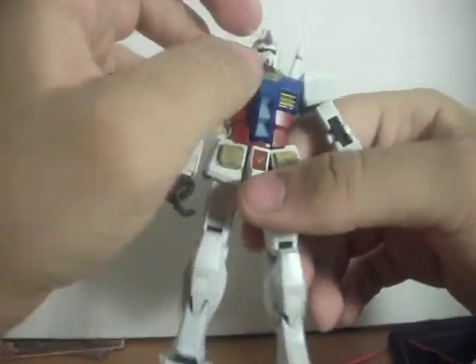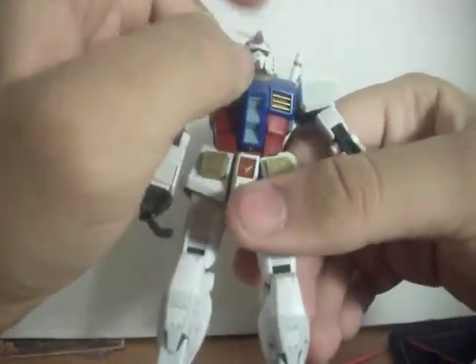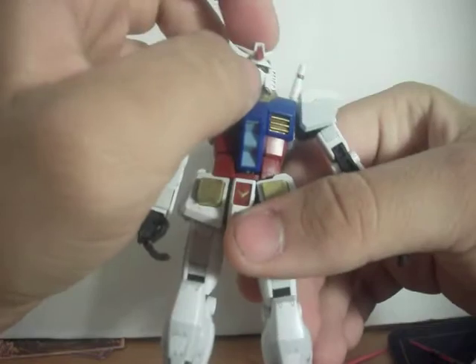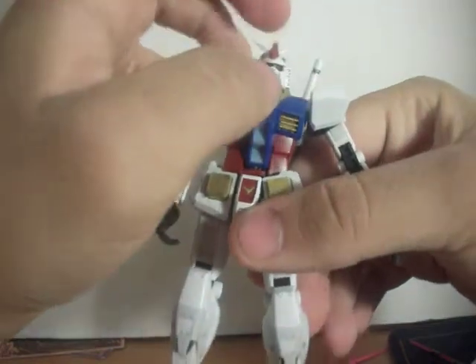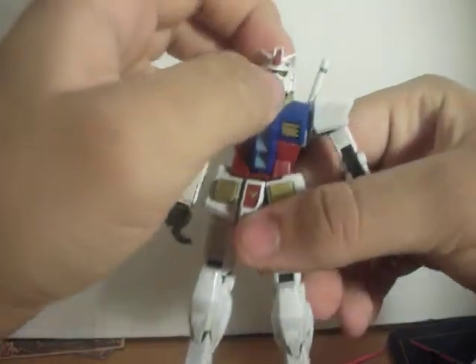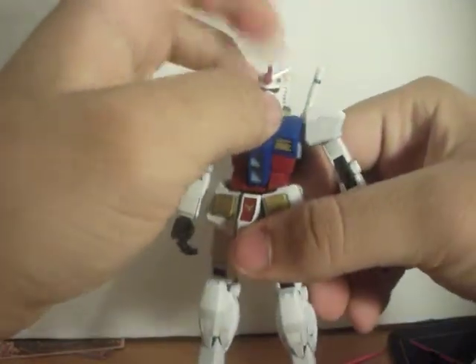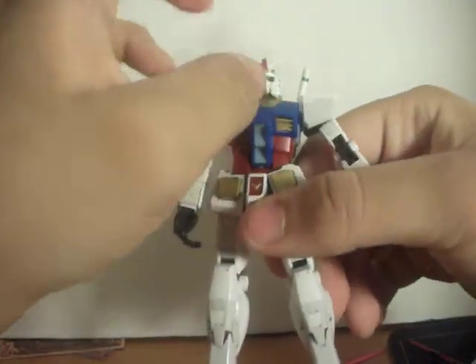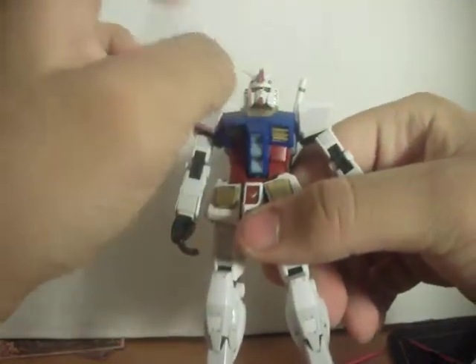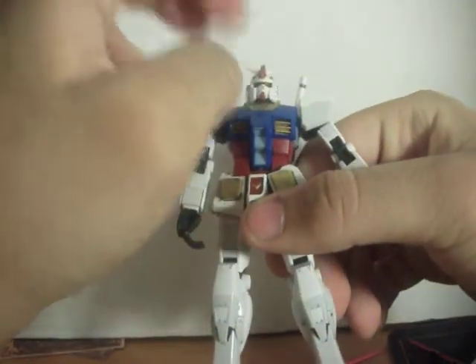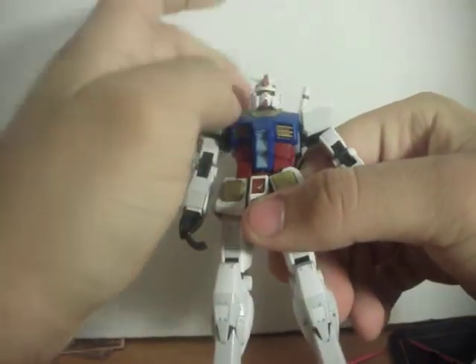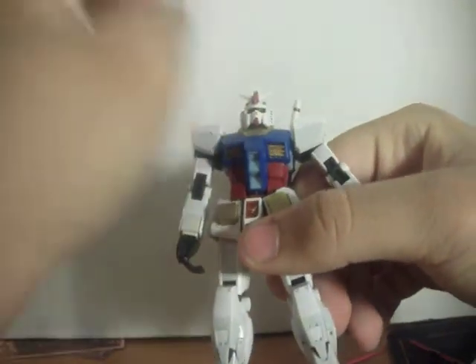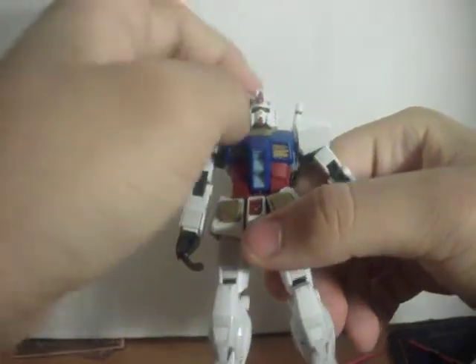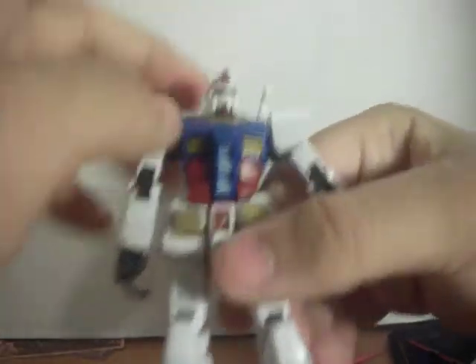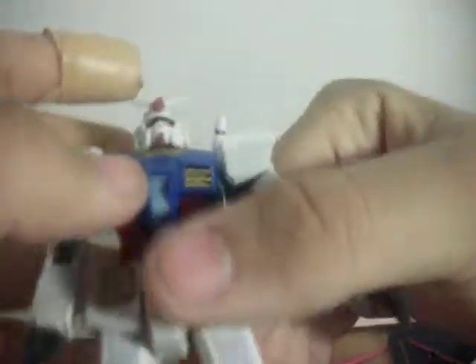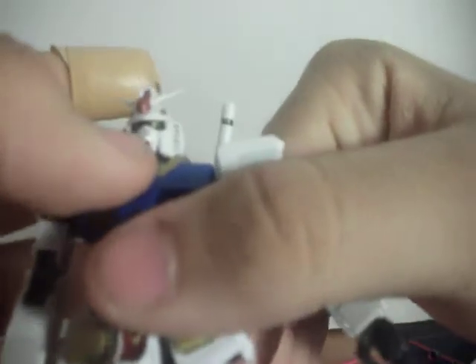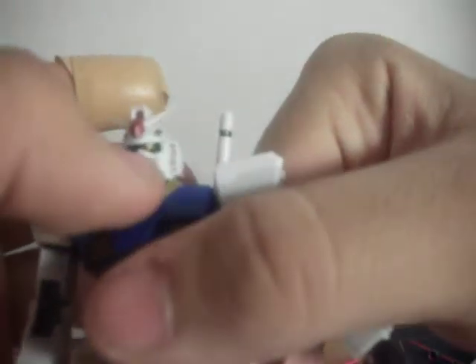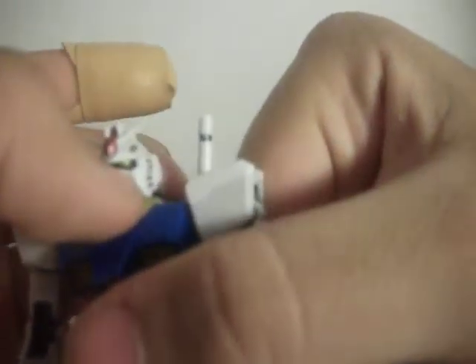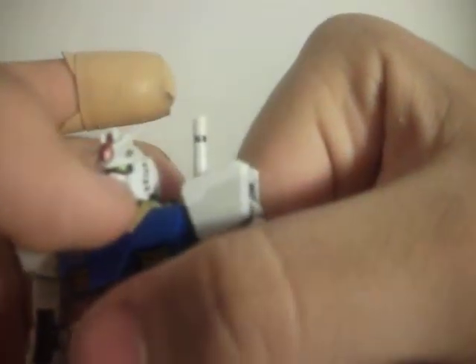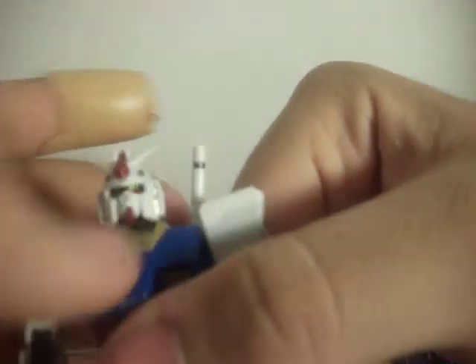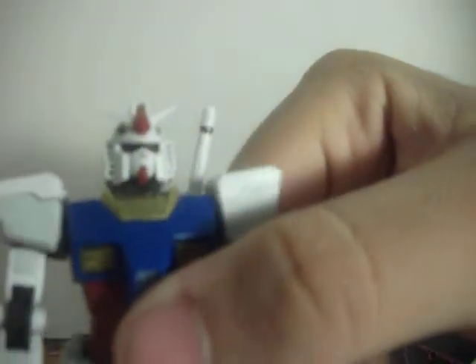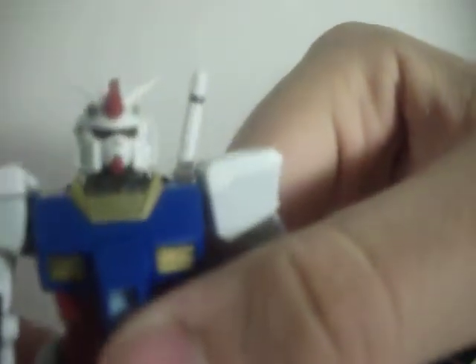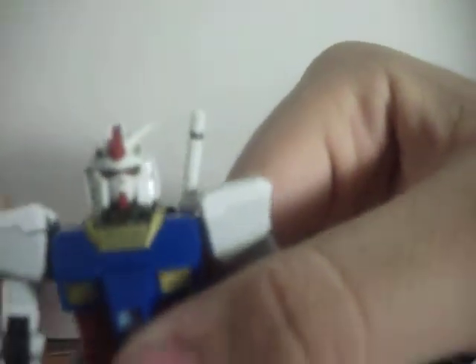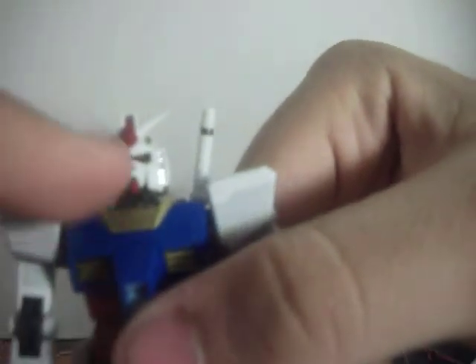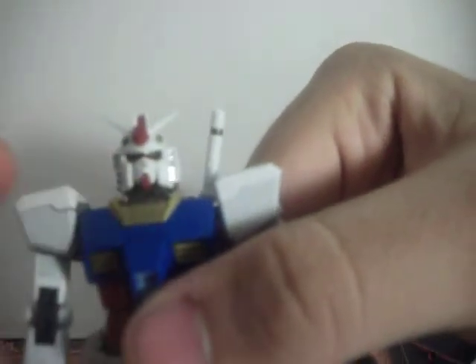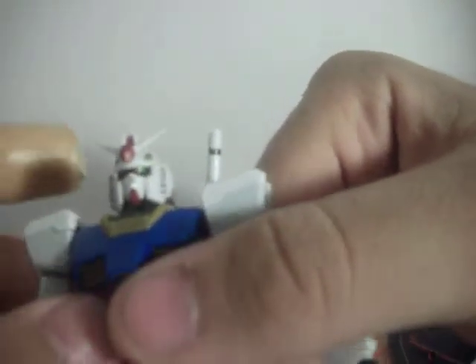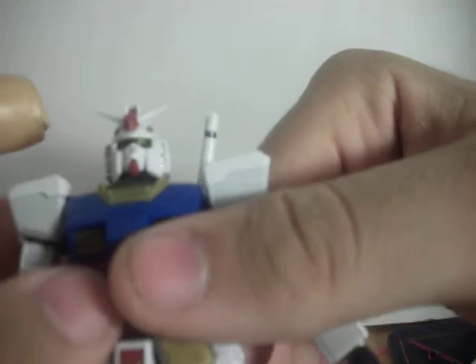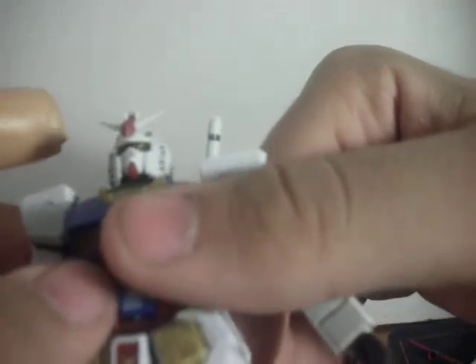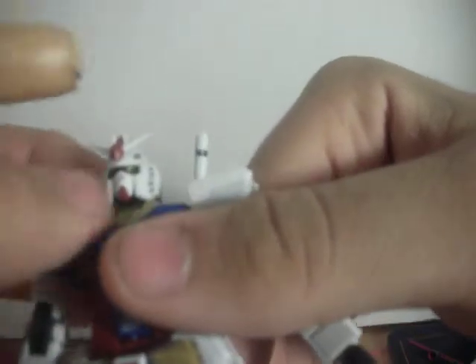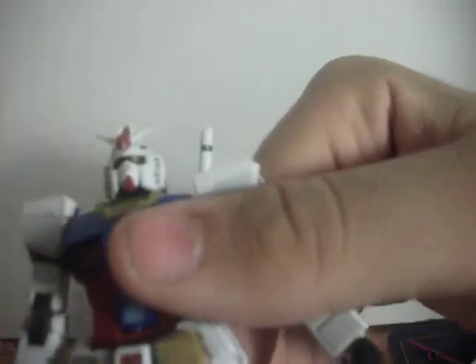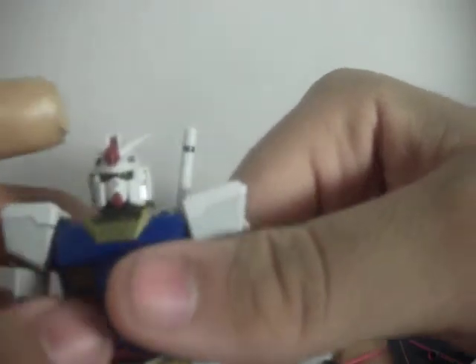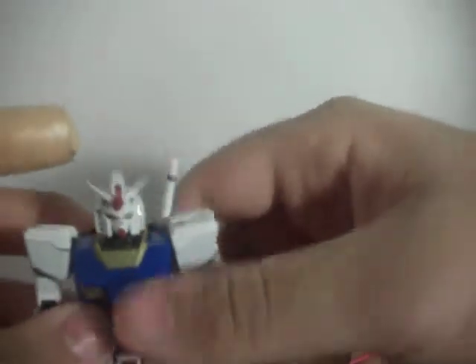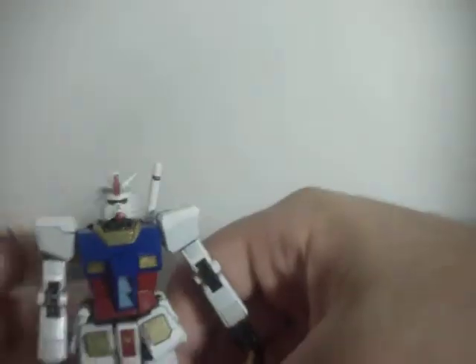Another thing: there is no sticker for the forehead or the back-head camera — those are solid plastic pieces. I like that. And there is no panel lining for the vents, for the notches on the mouth — those are actual made notches.